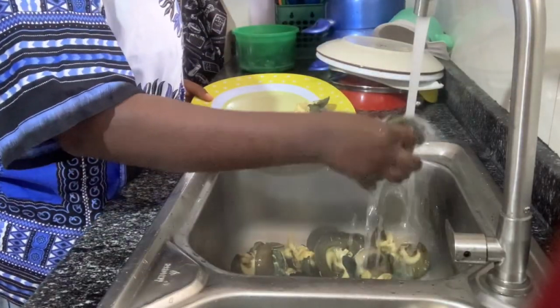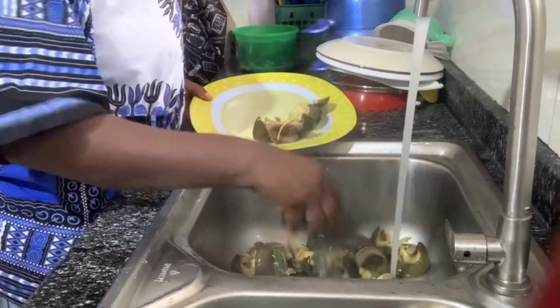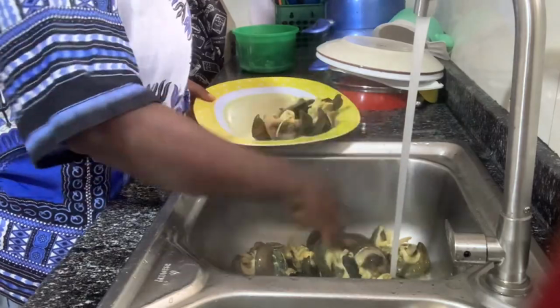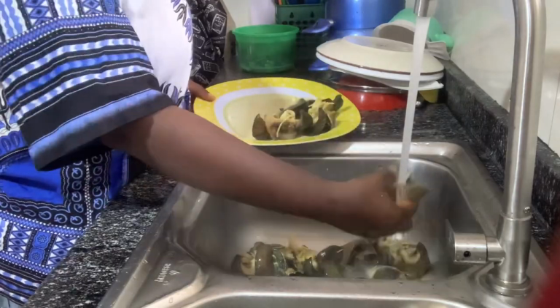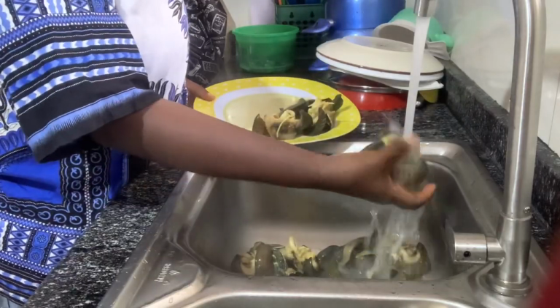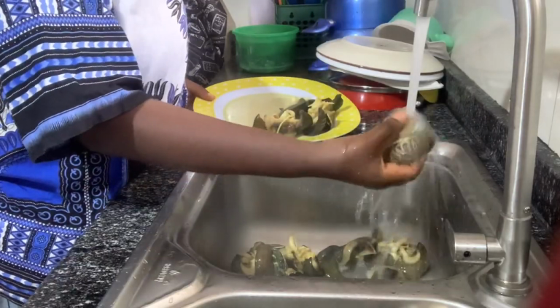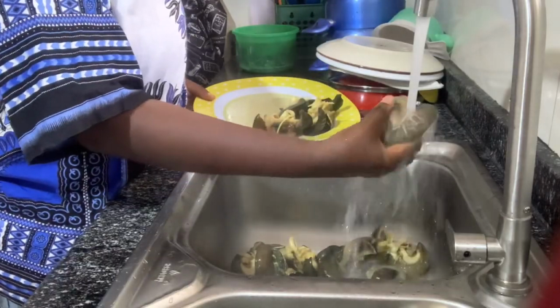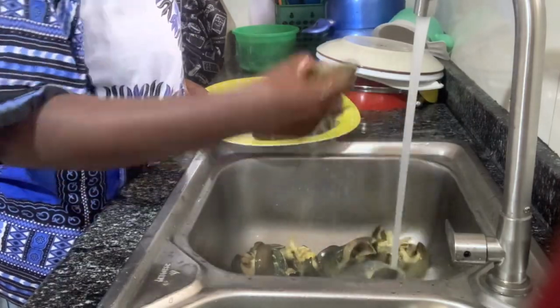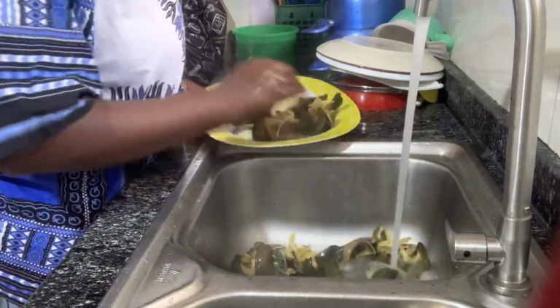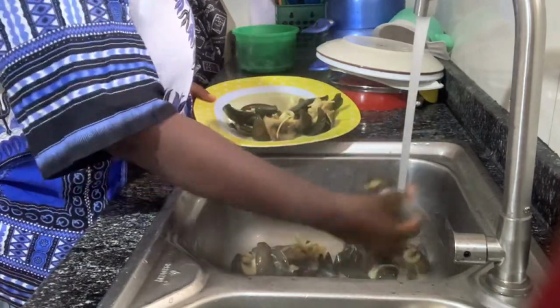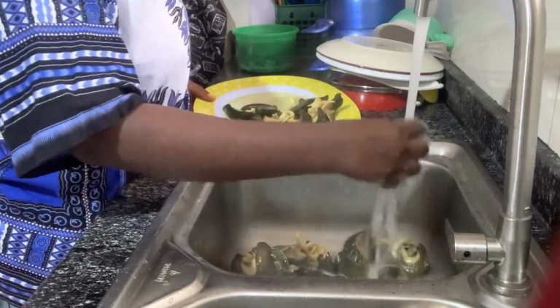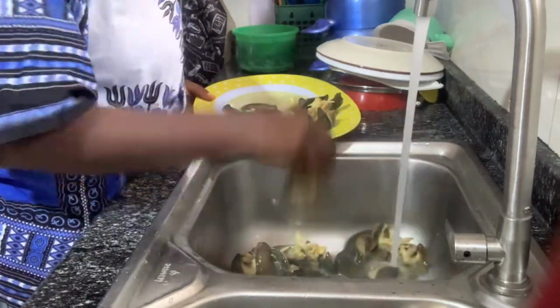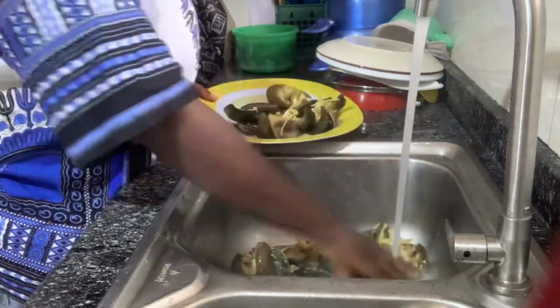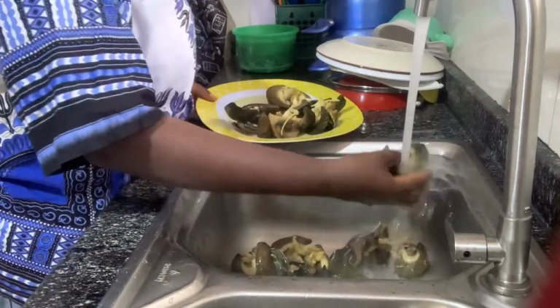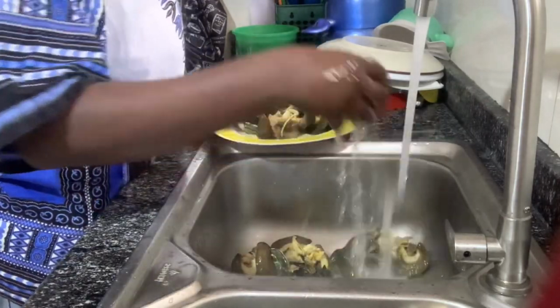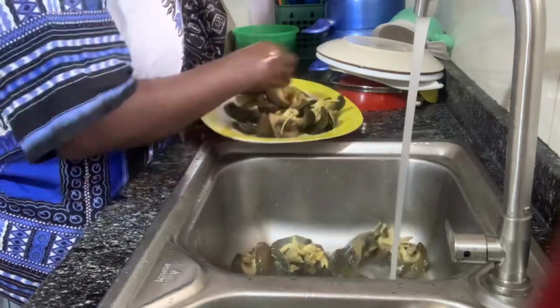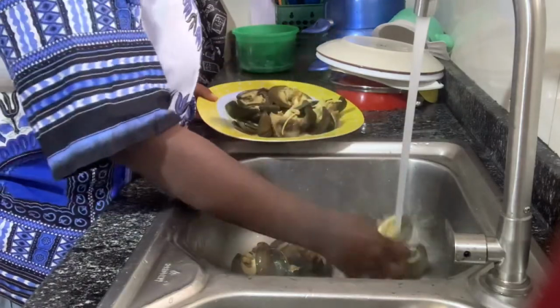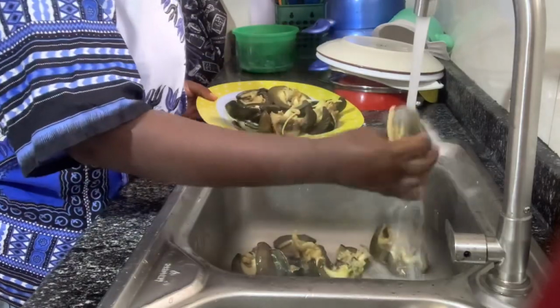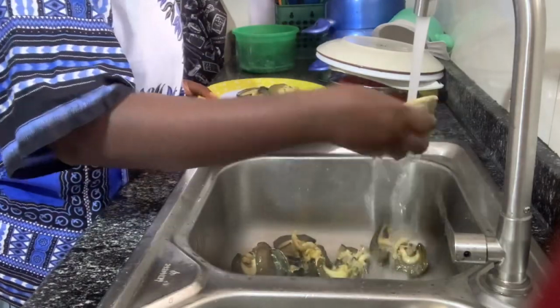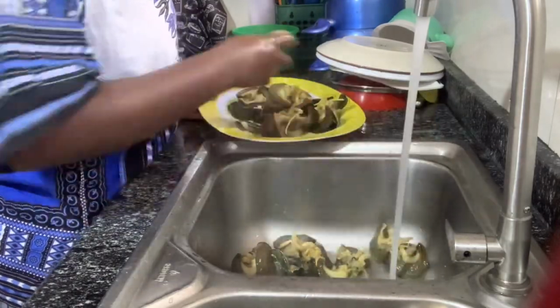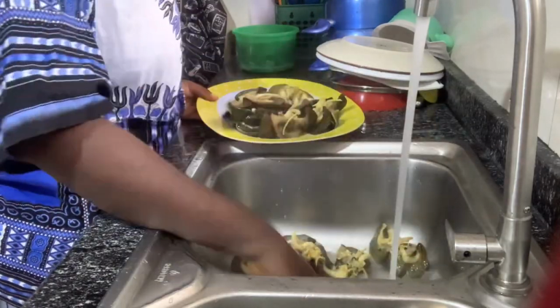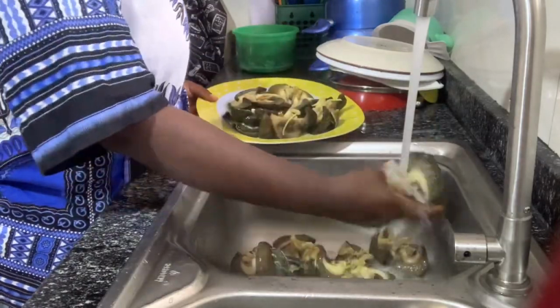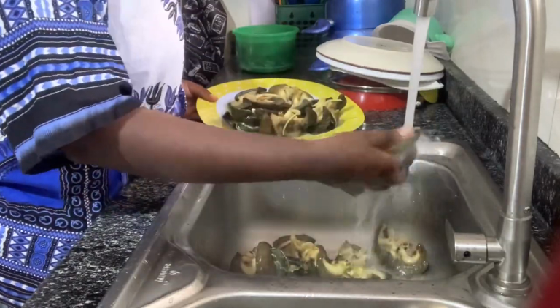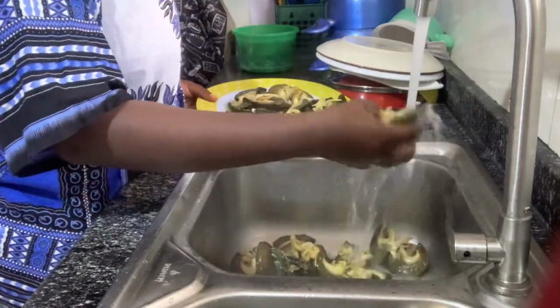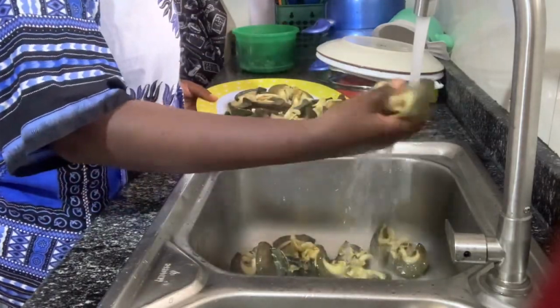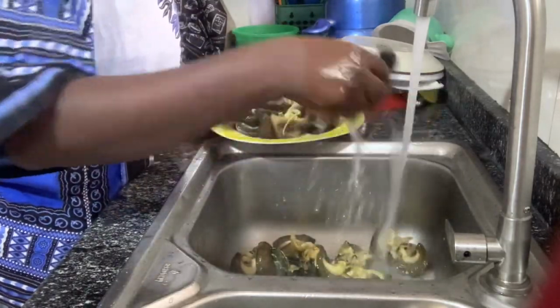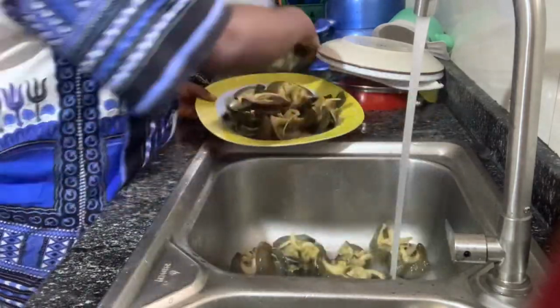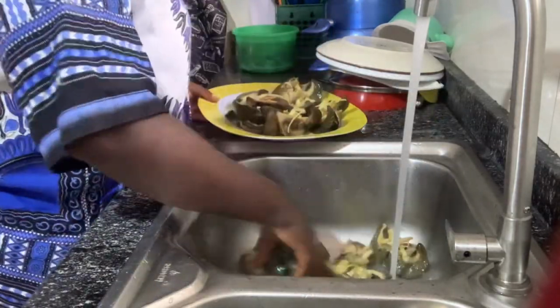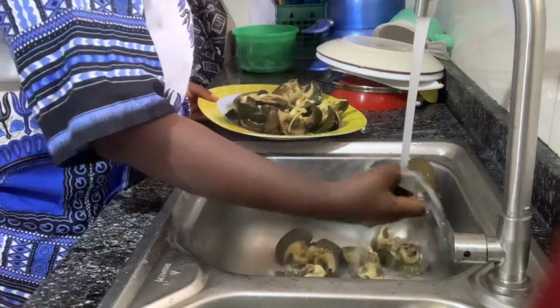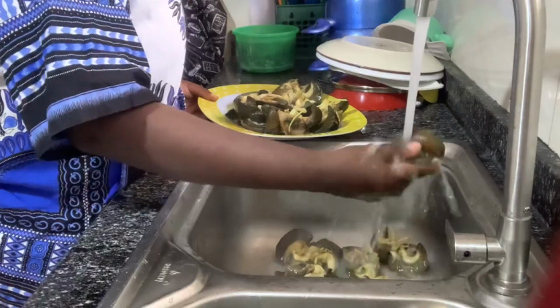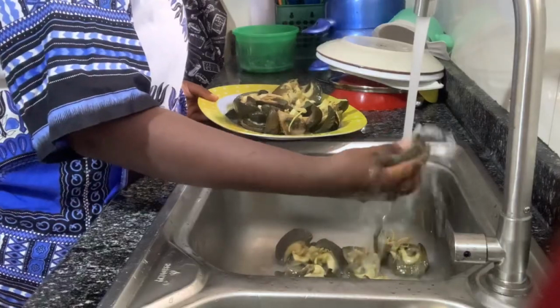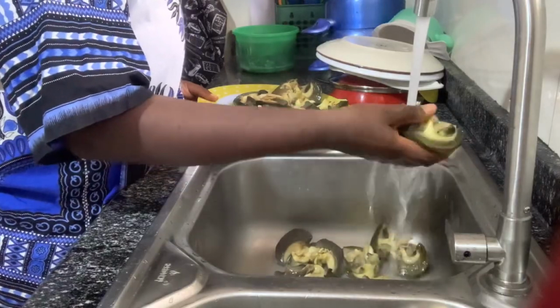At this point I just wanted to dry it under the sun a bit so that the water would dry off, then I put it inside the oven and pack it inside my Ziploc bag — that's what I did with this snail.